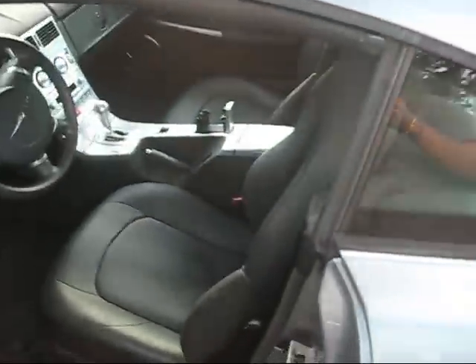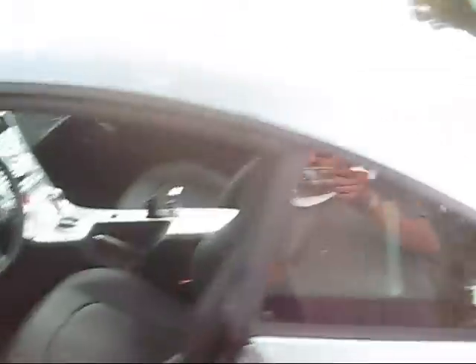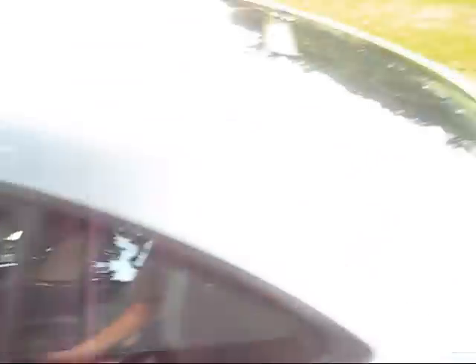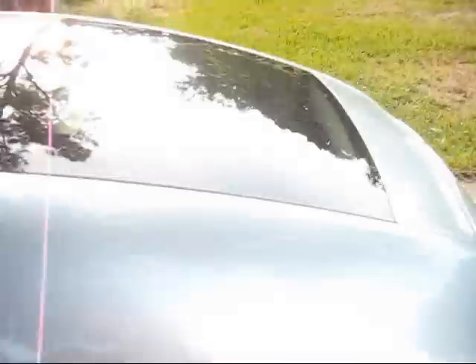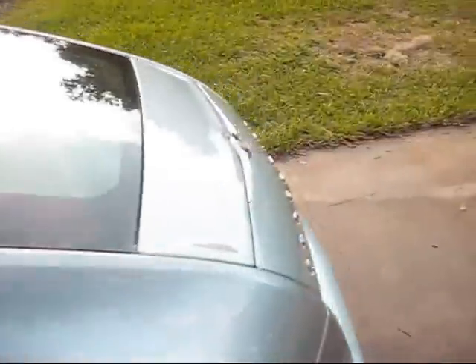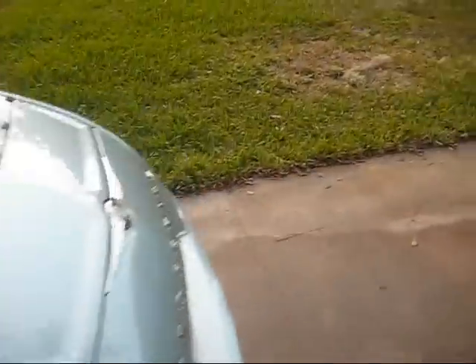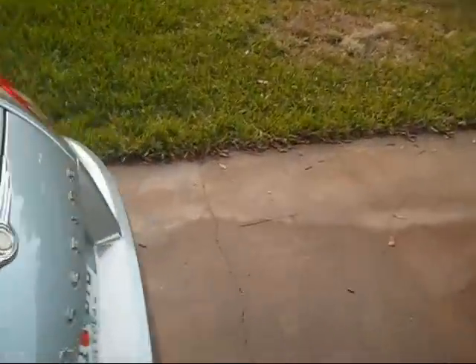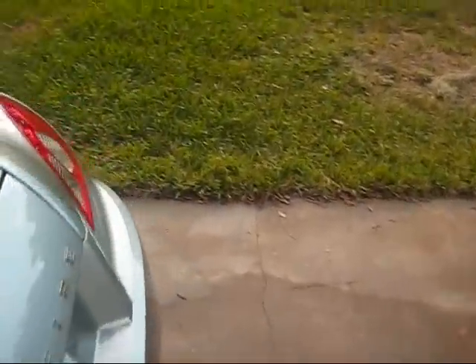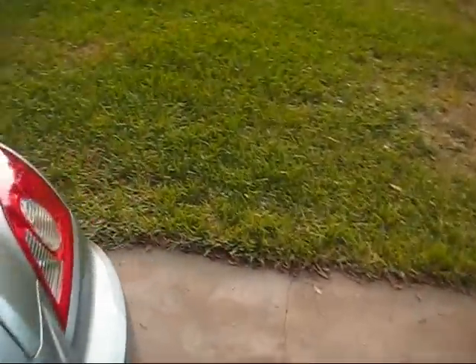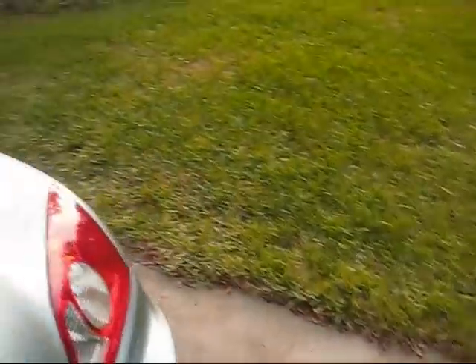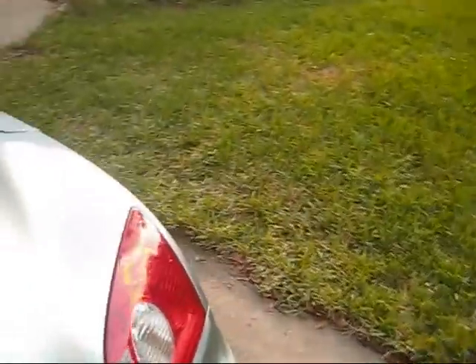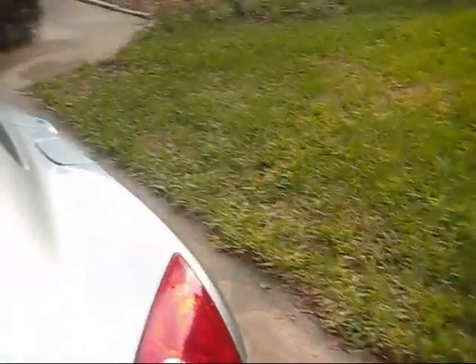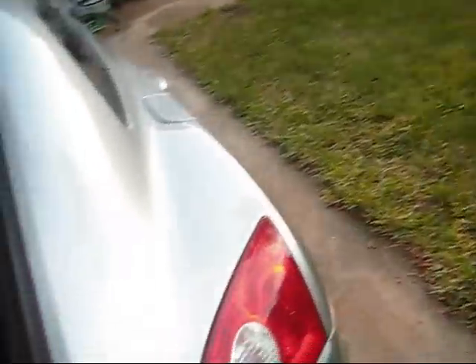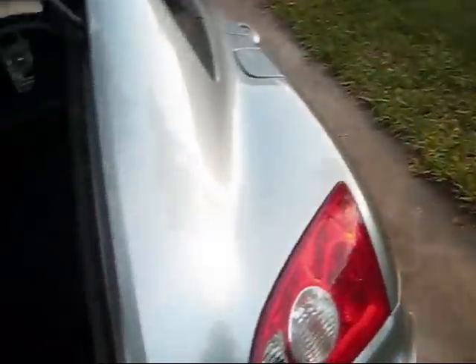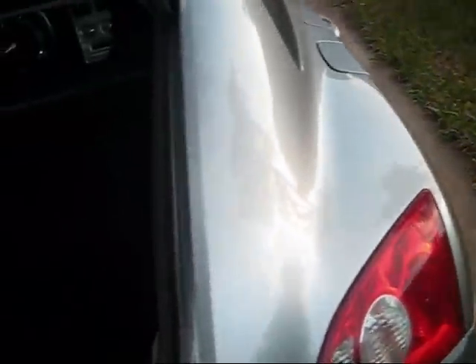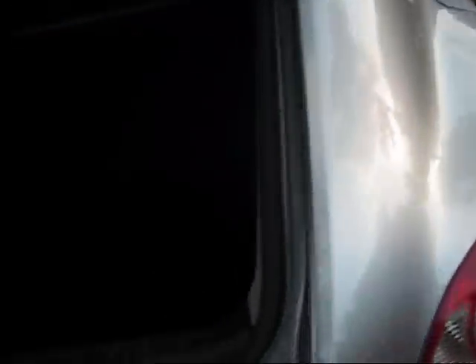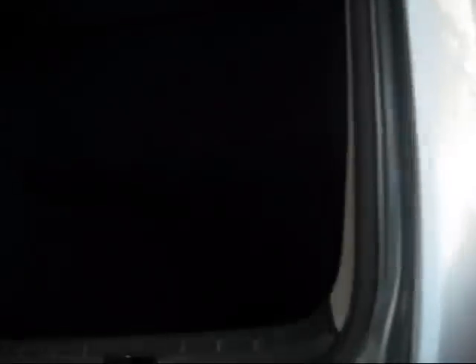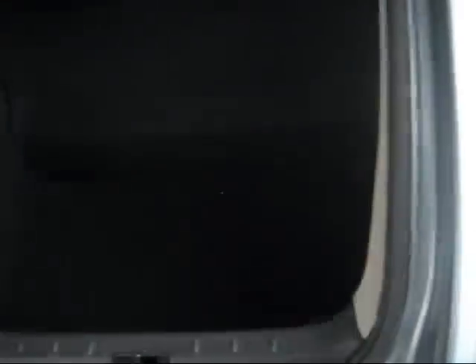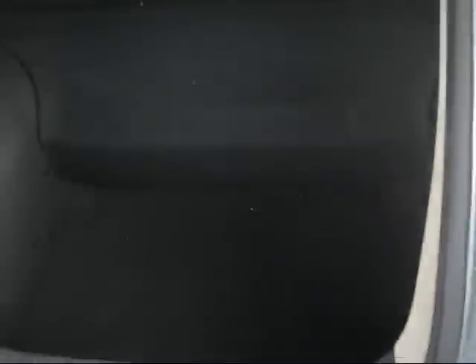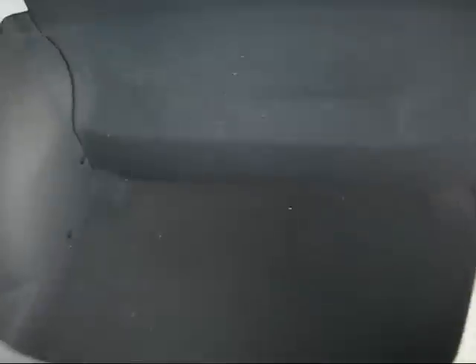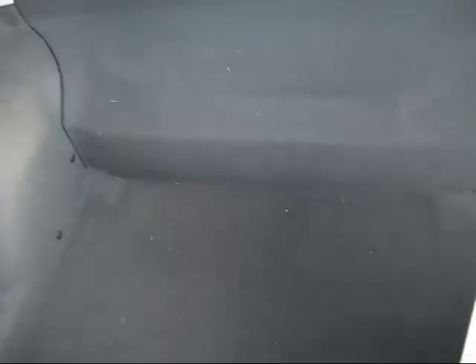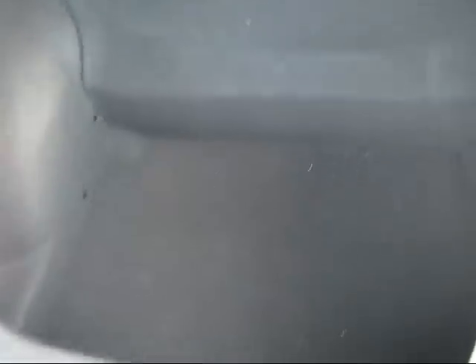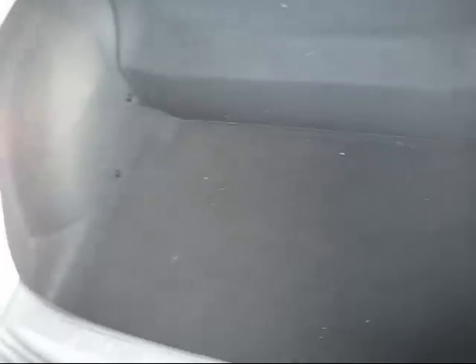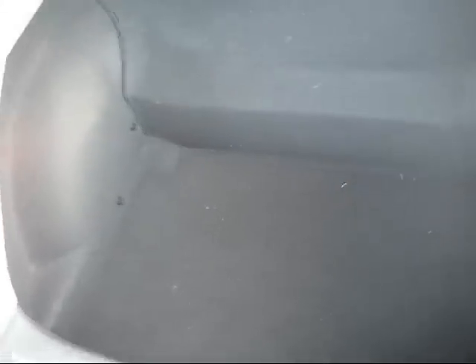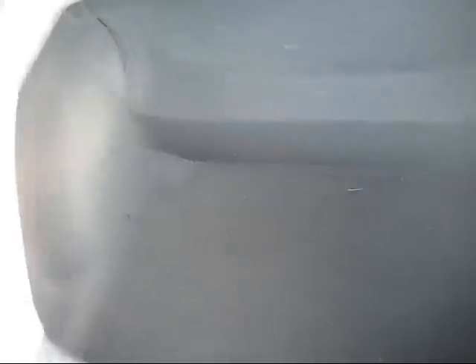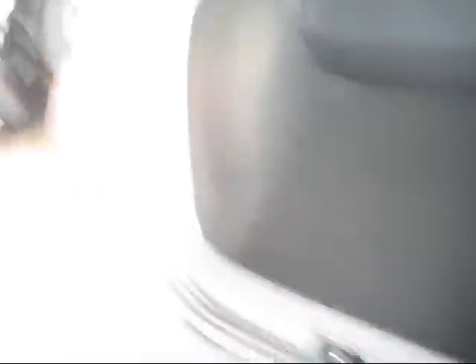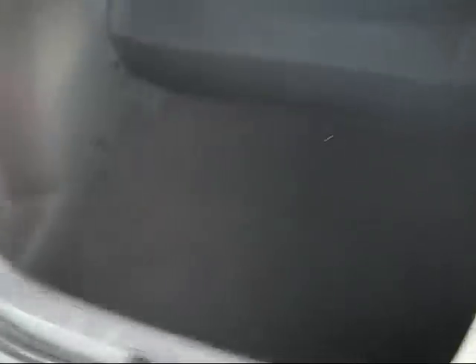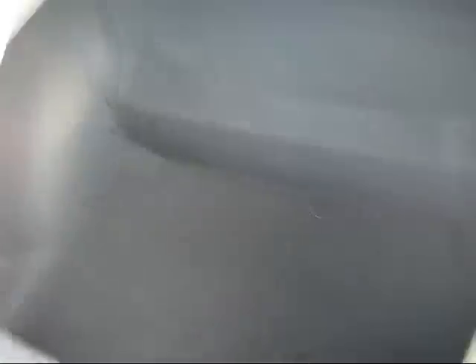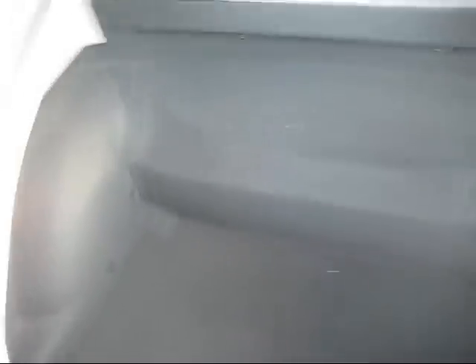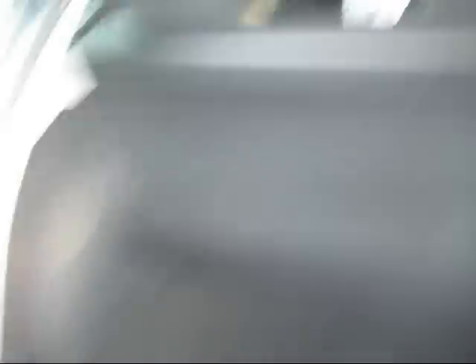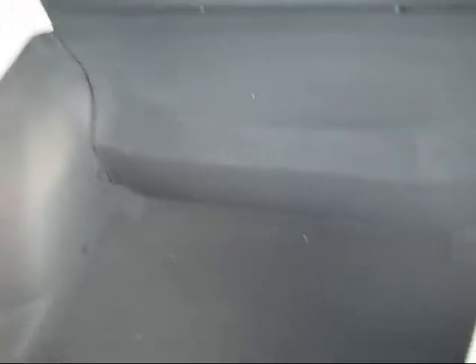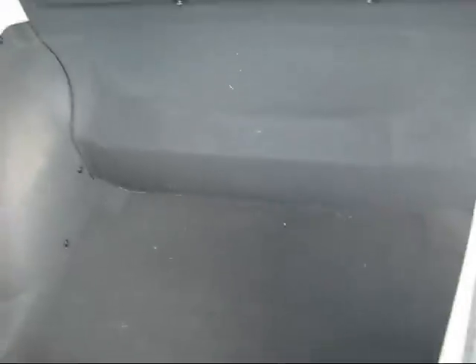I'll show you the trunk too. The trunk is really pretty big, actually. Believe it or not, for a small car, it's just as big as my old car.